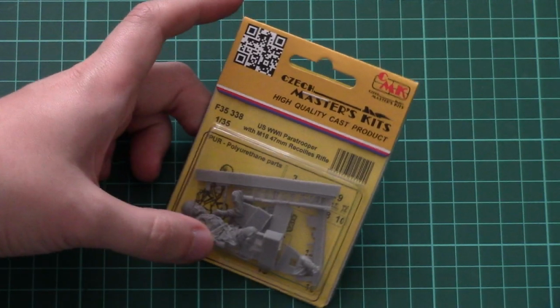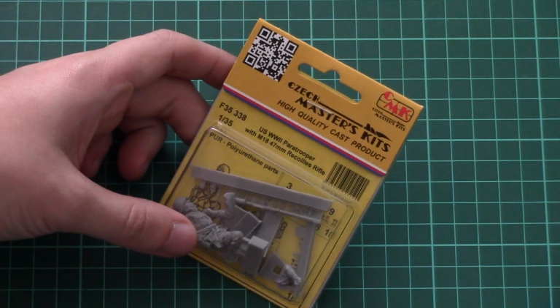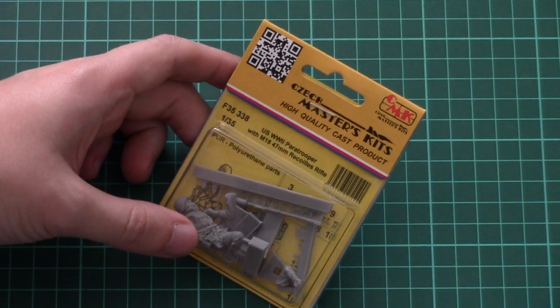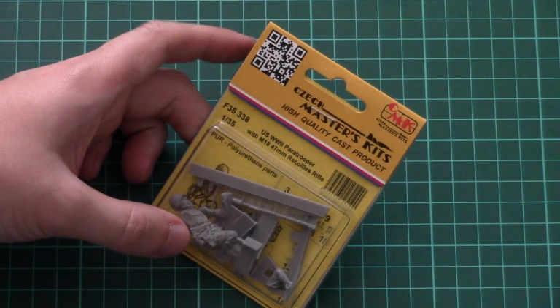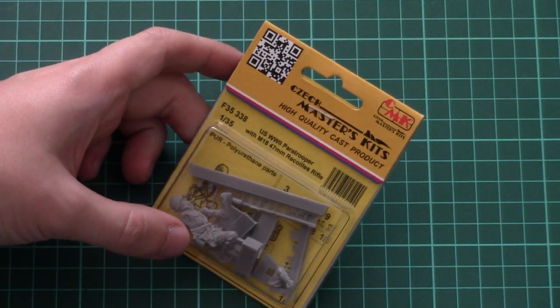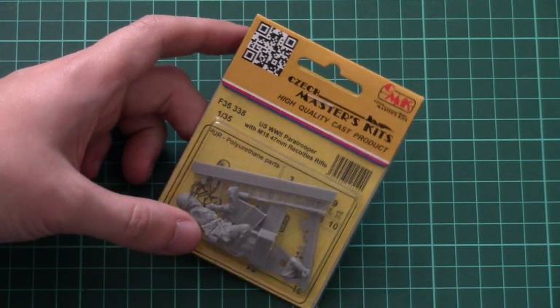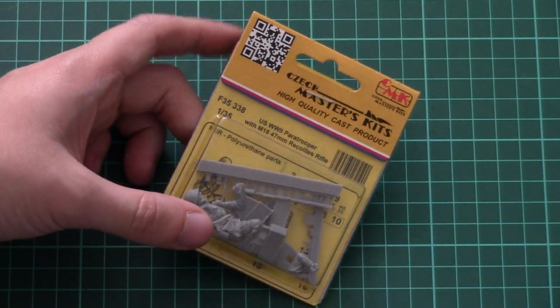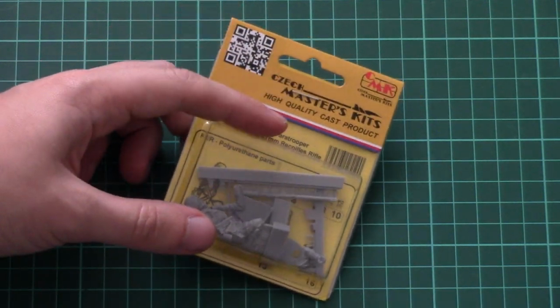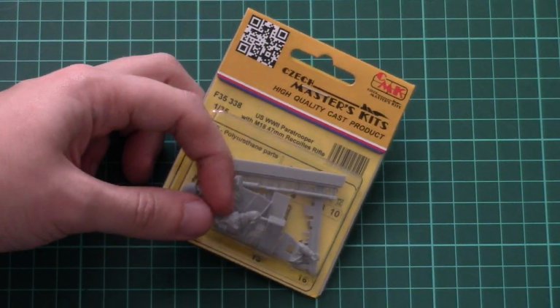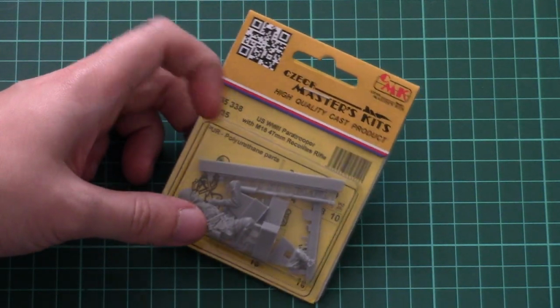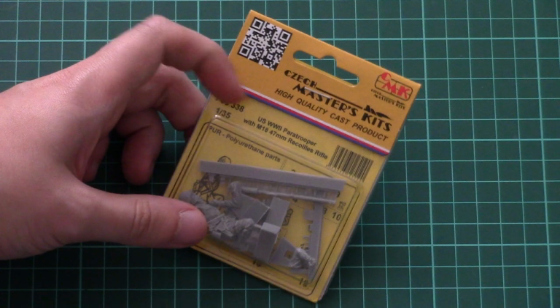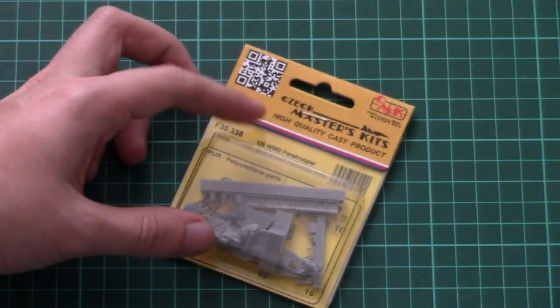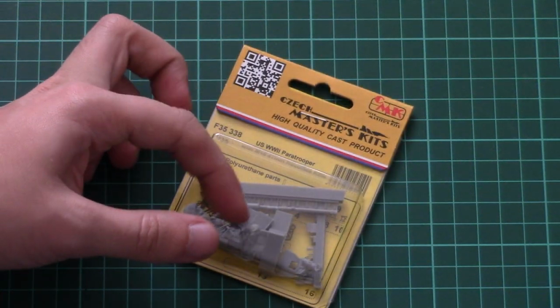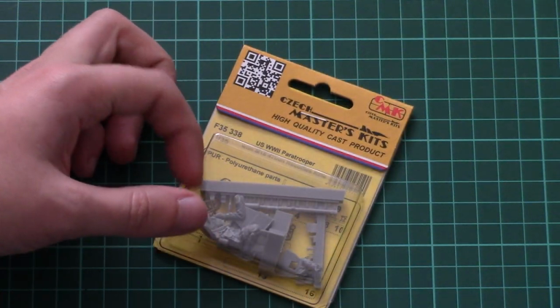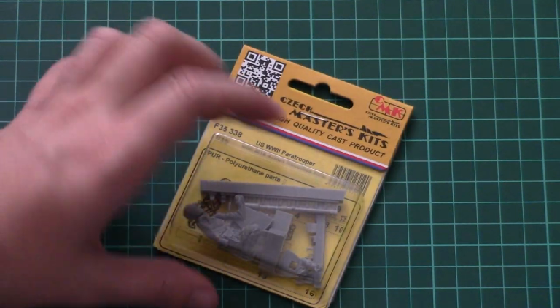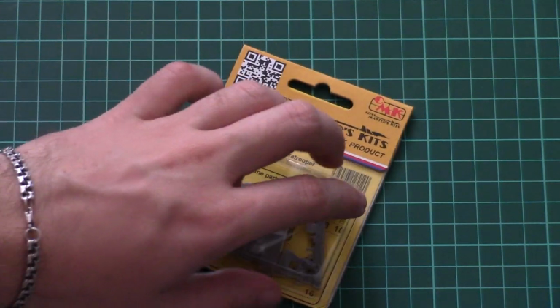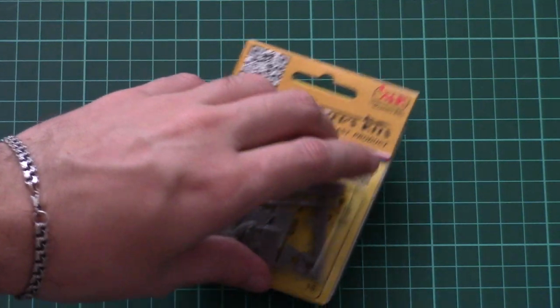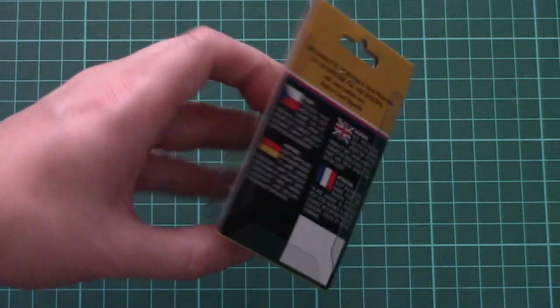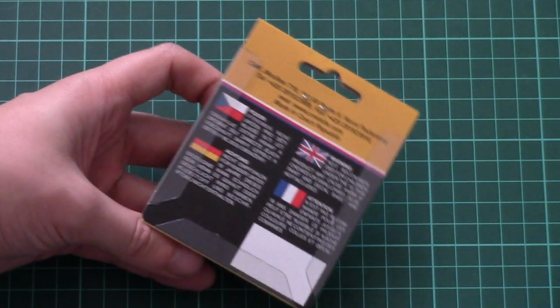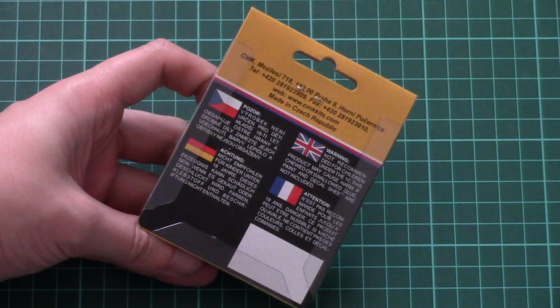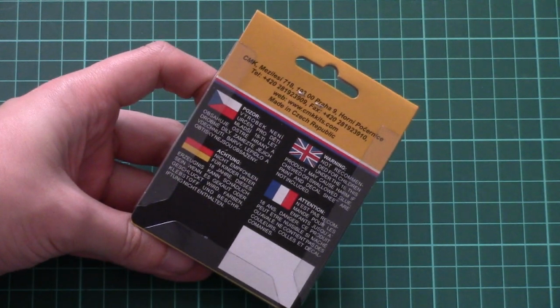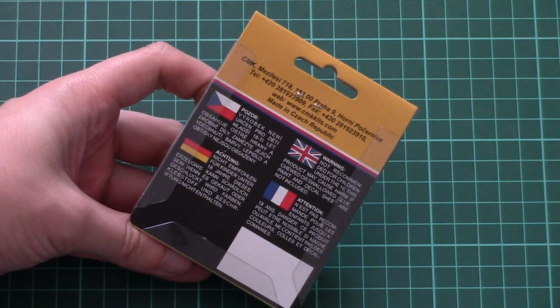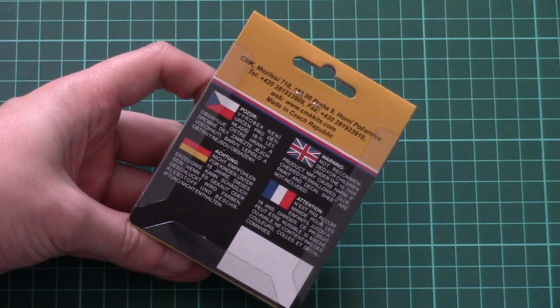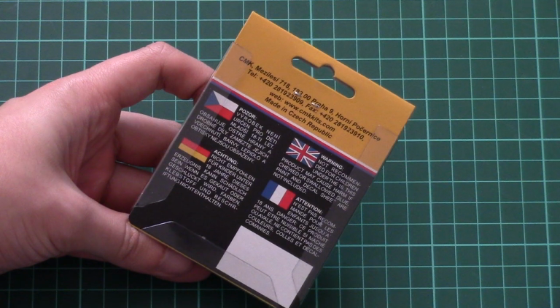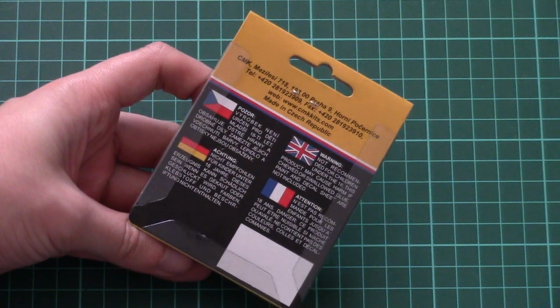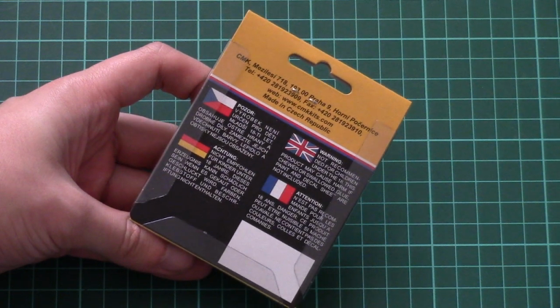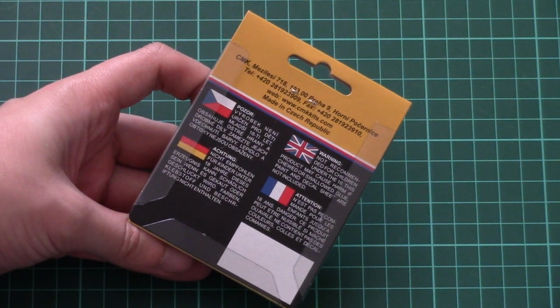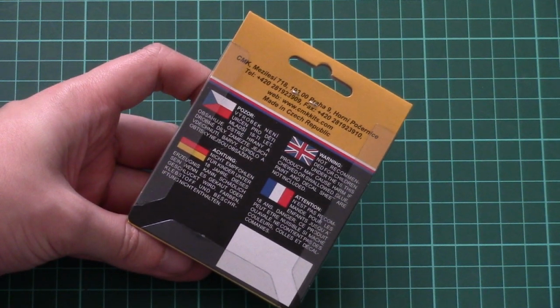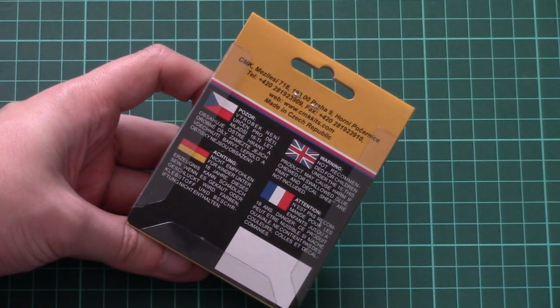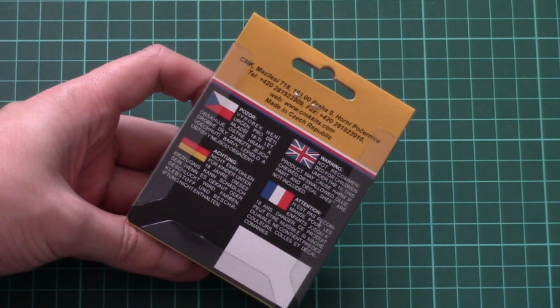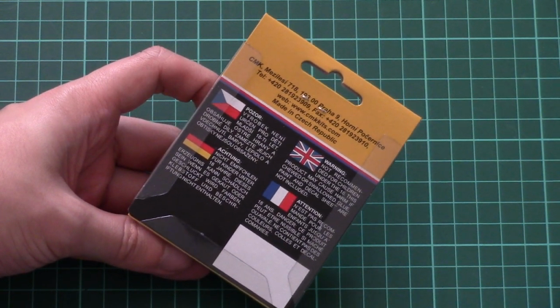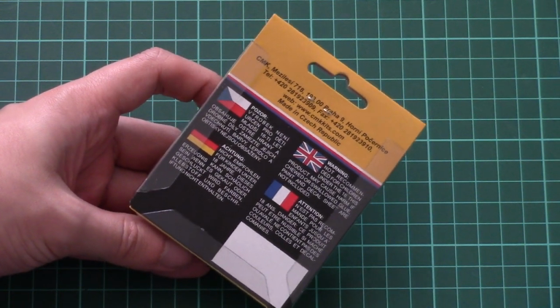As you can see, the packaging here is quite typical — we have this transparent front section so you can see all the parts through it, and on the back side we have some safety information as well as the address of the manufacturer.